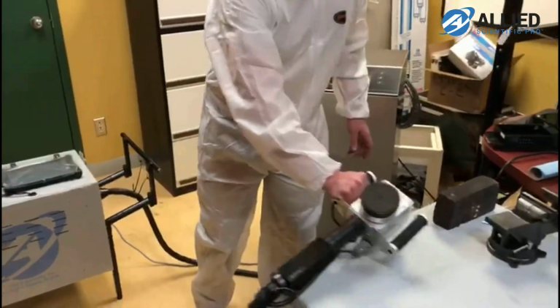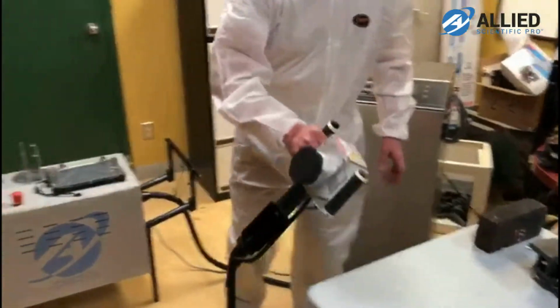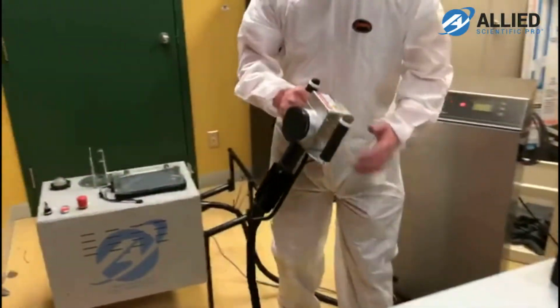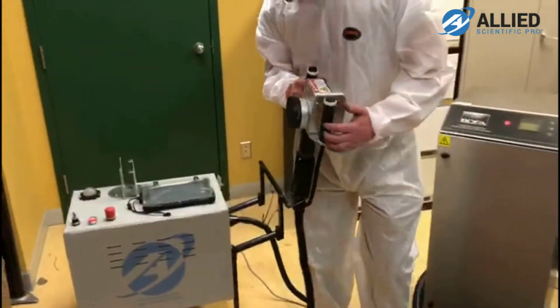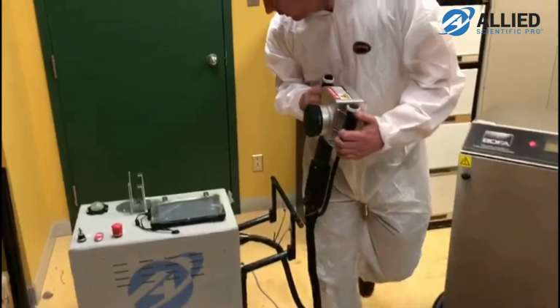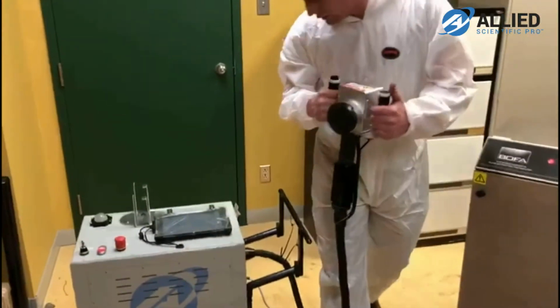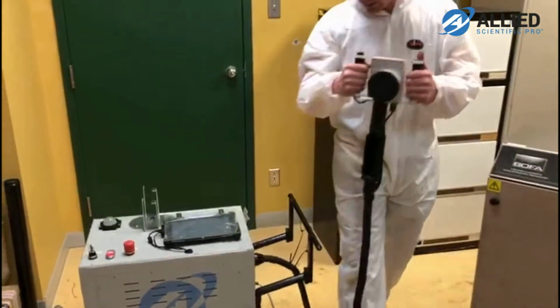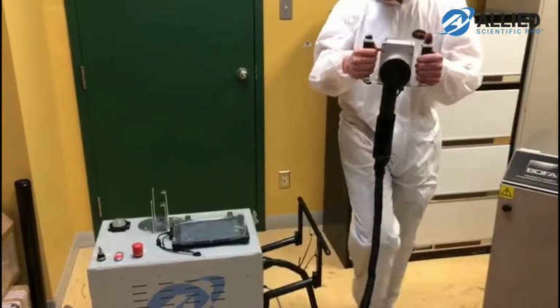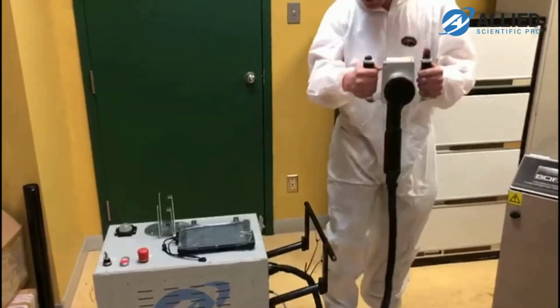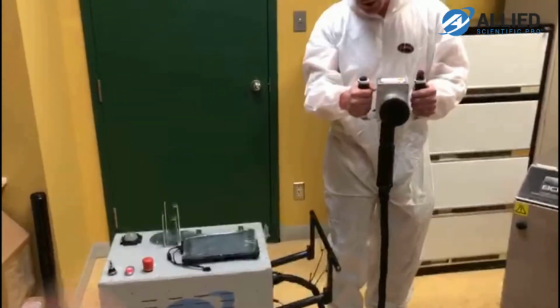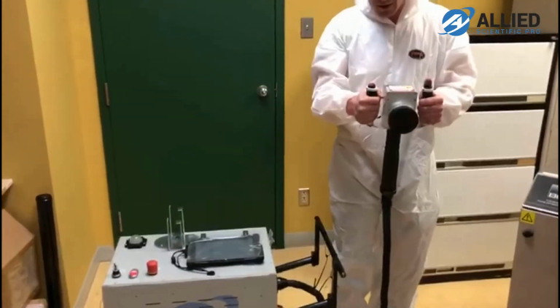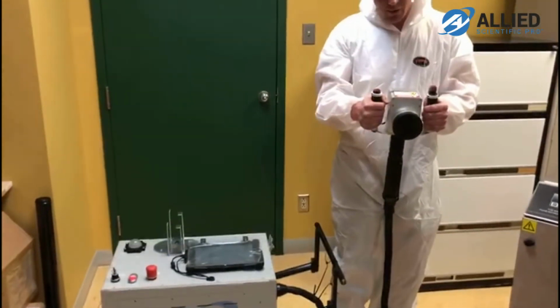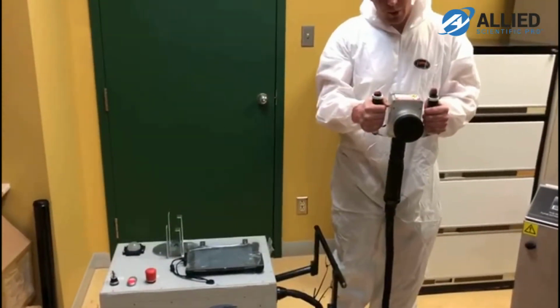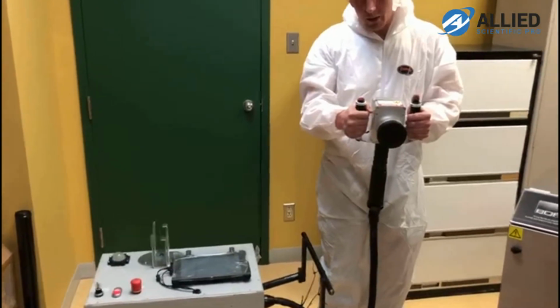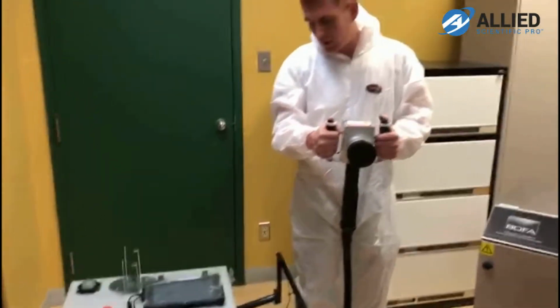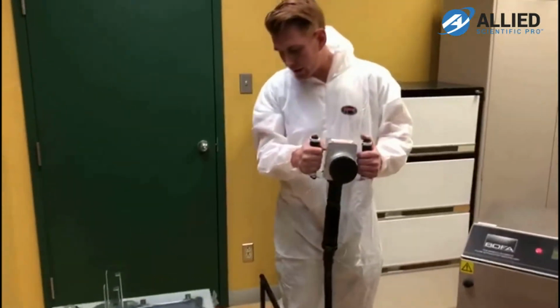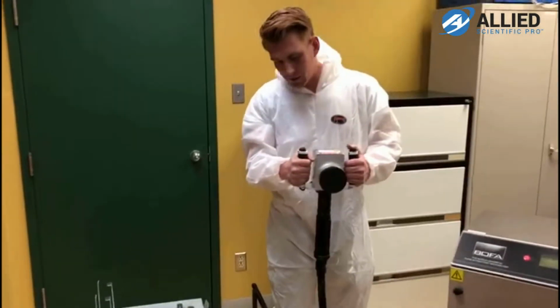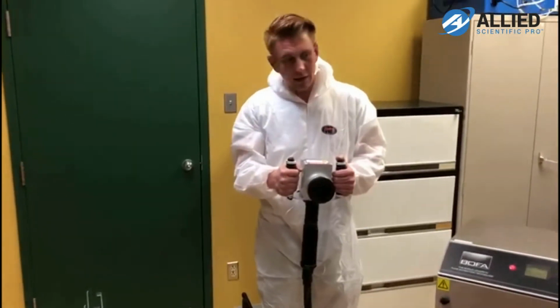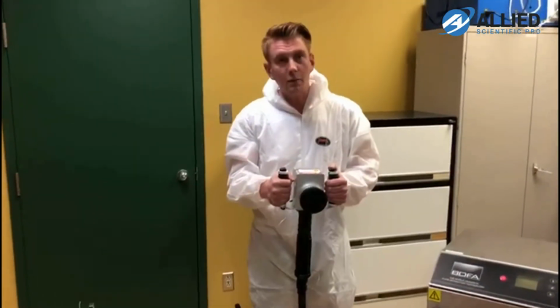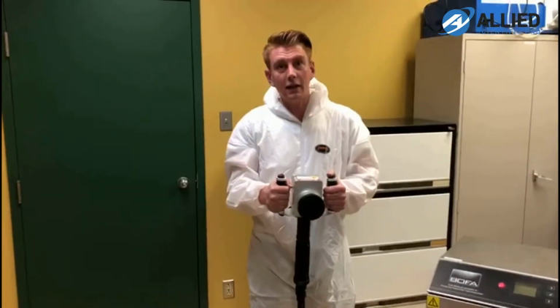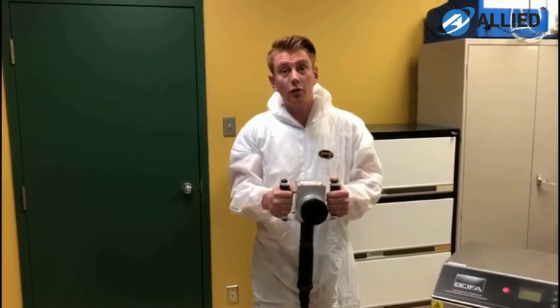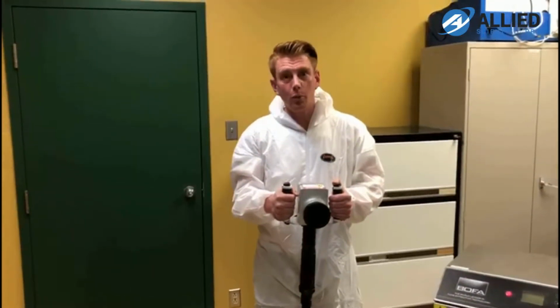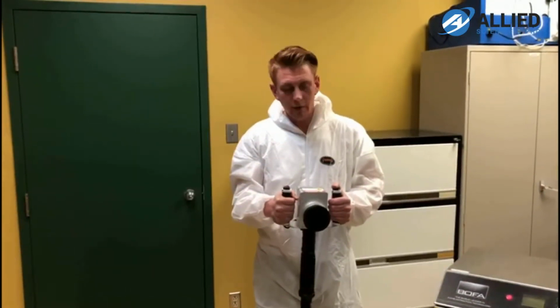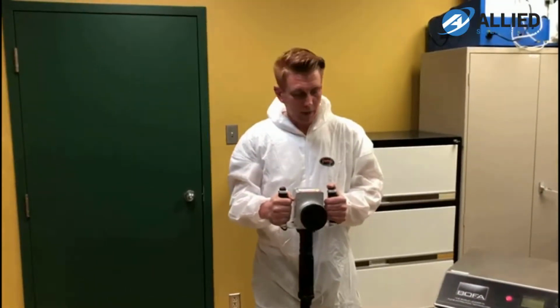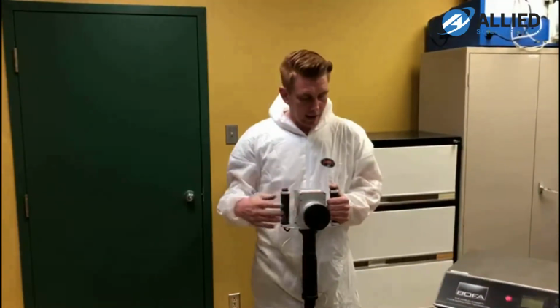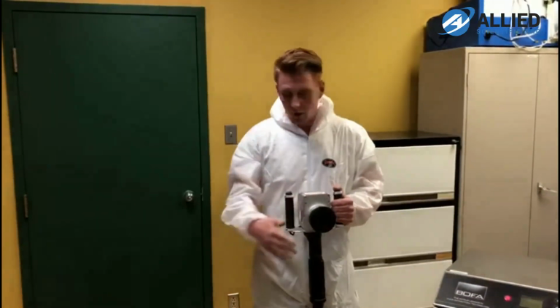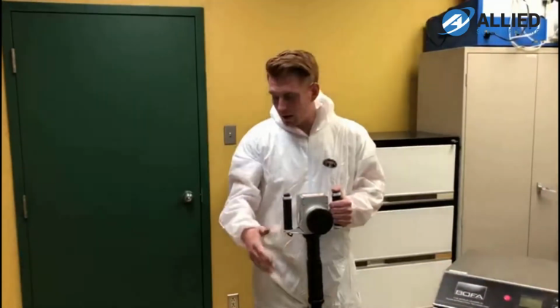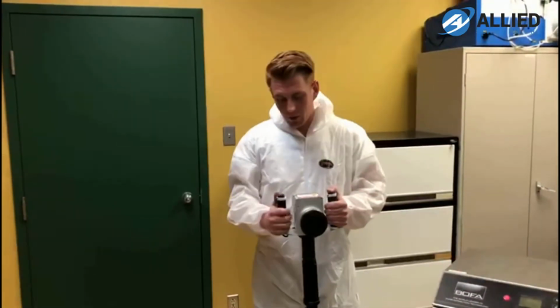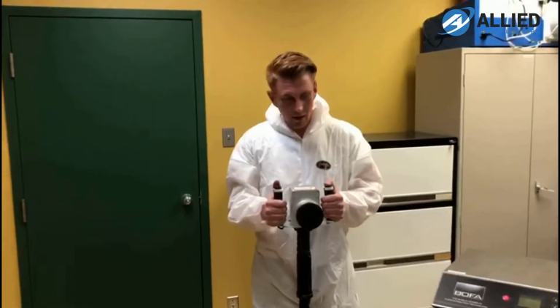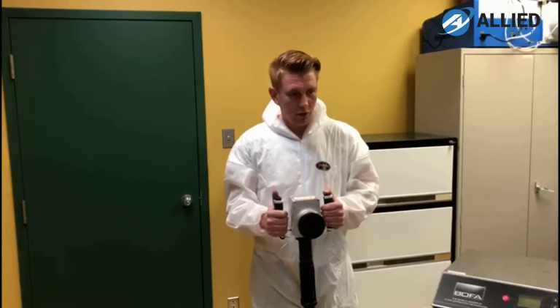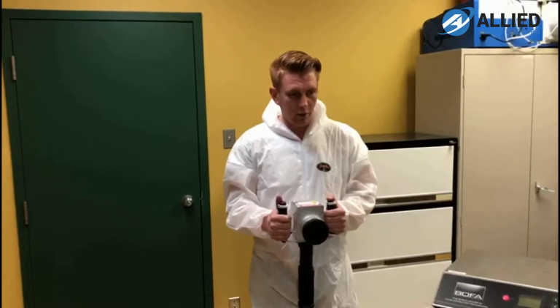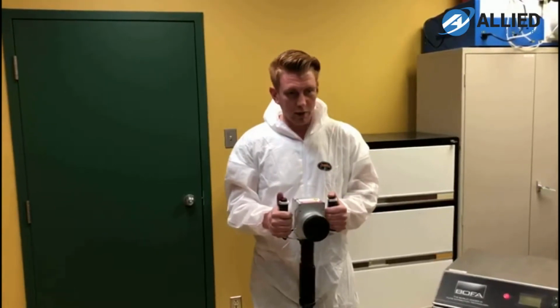It's handheld, with dual handlebars for stability. The trick with these things is to maintain a good focal point, hence the long cable and the two handlebars.